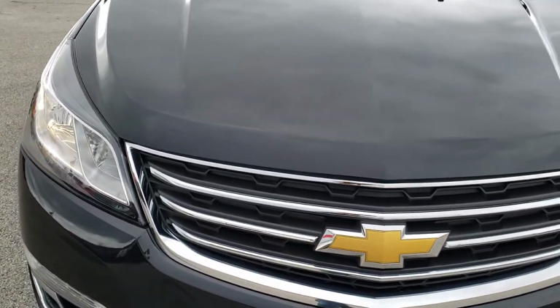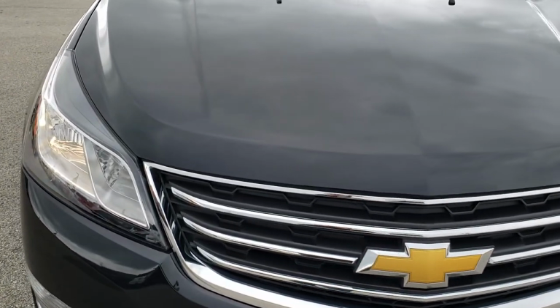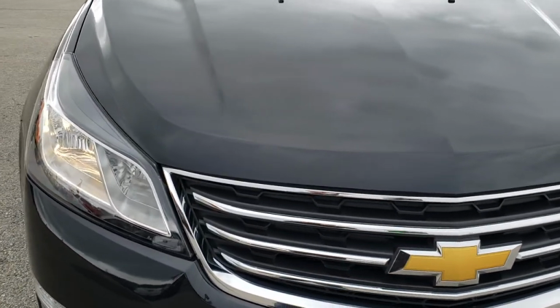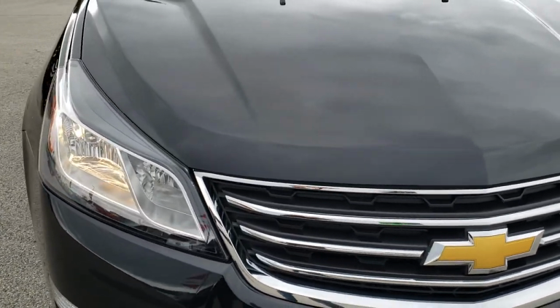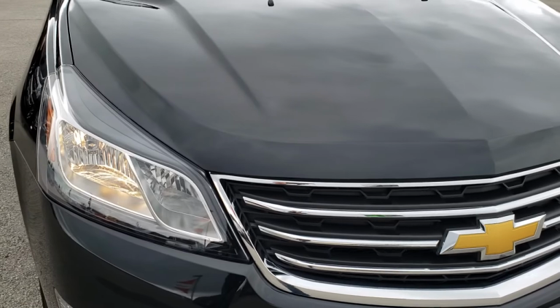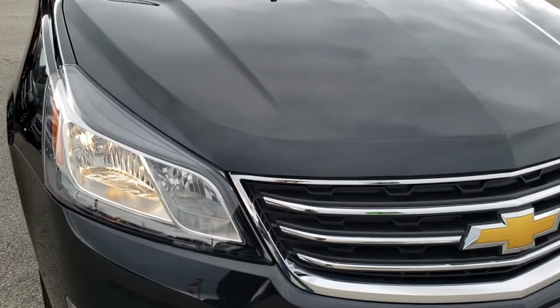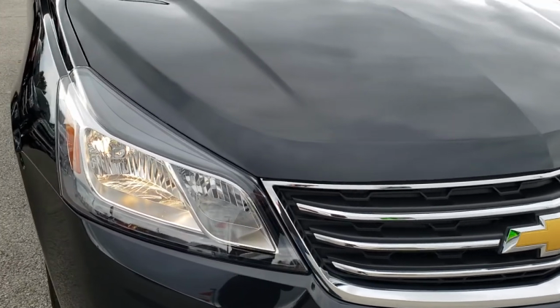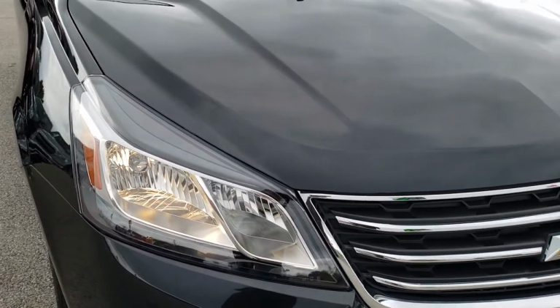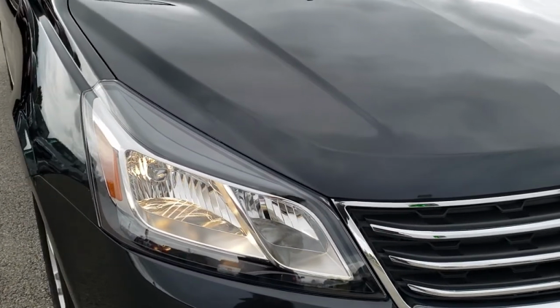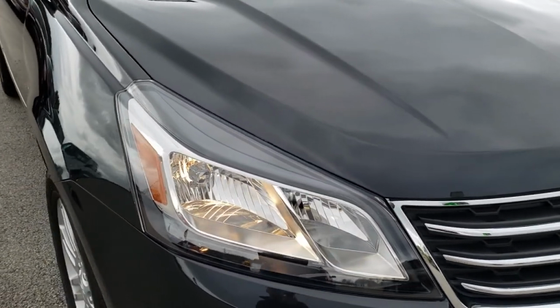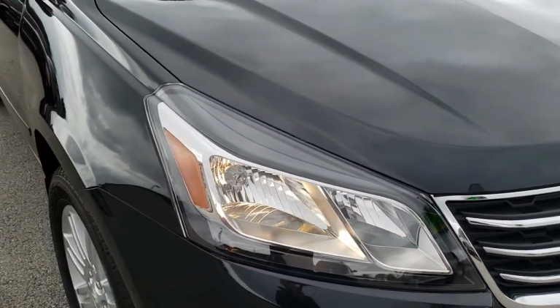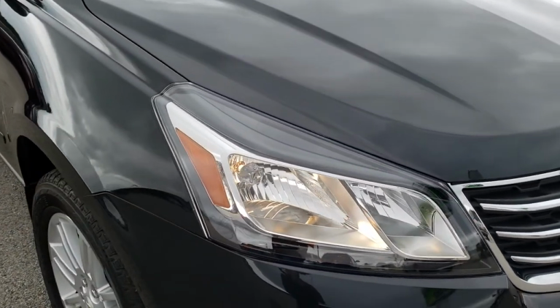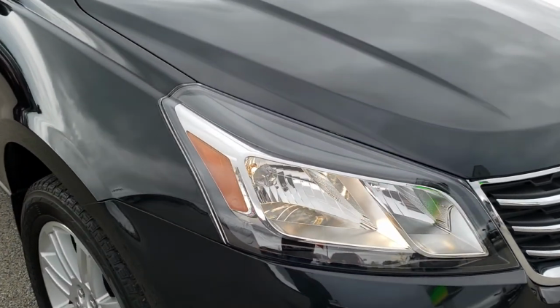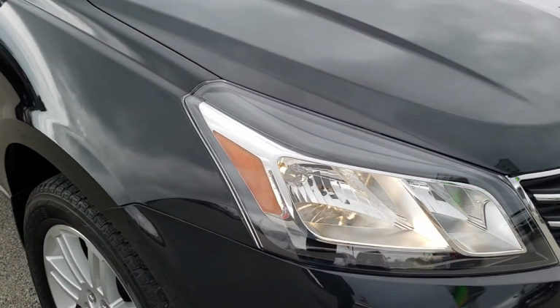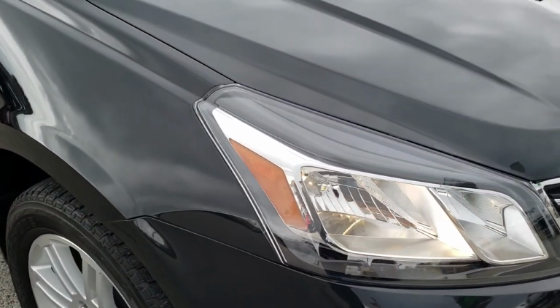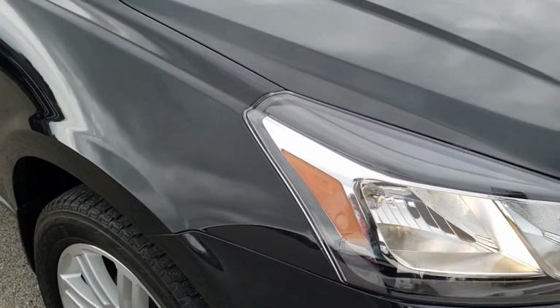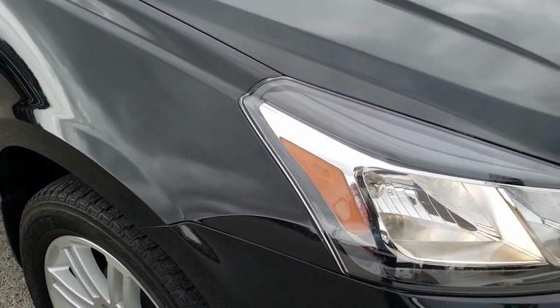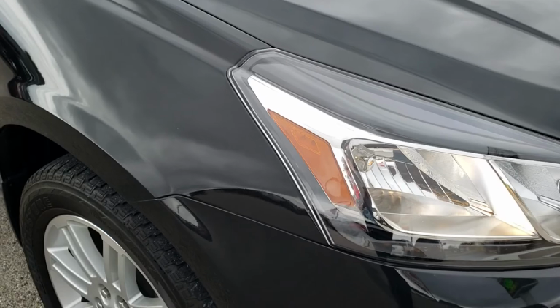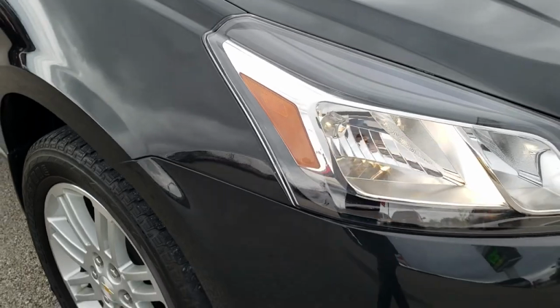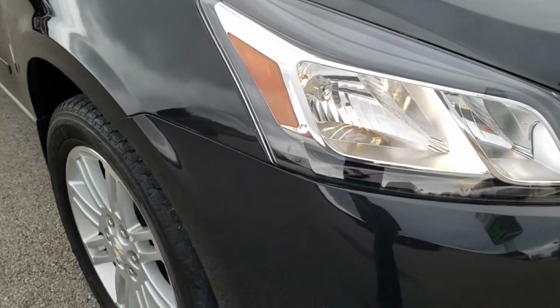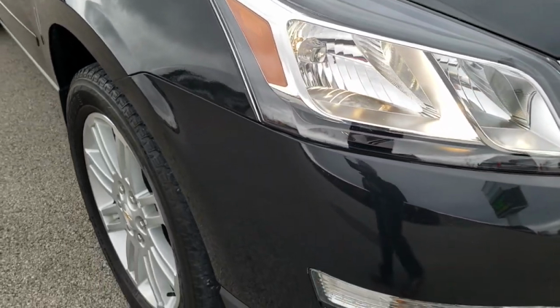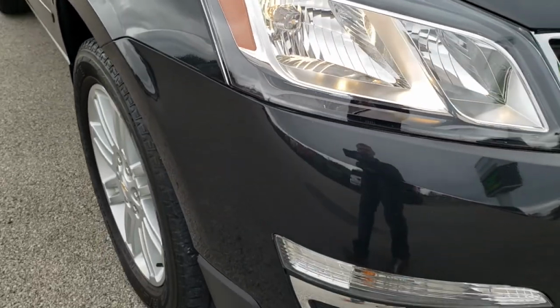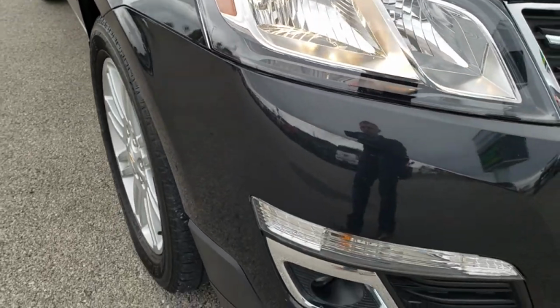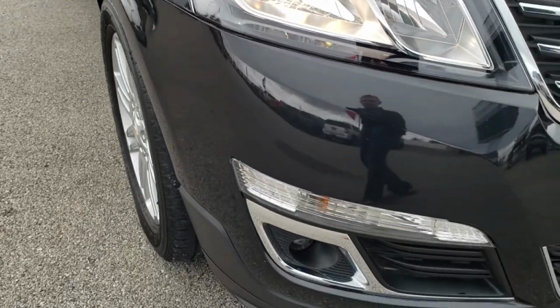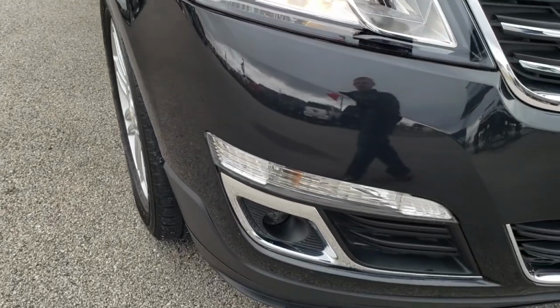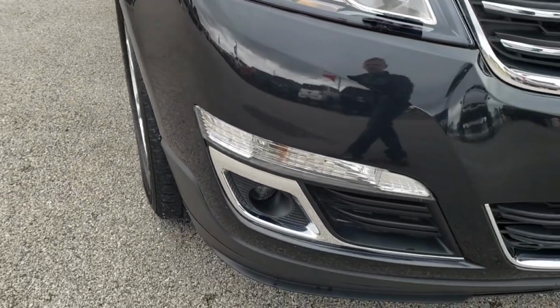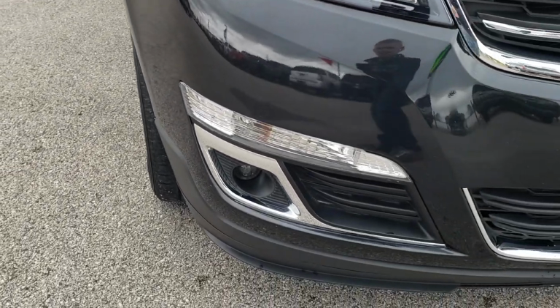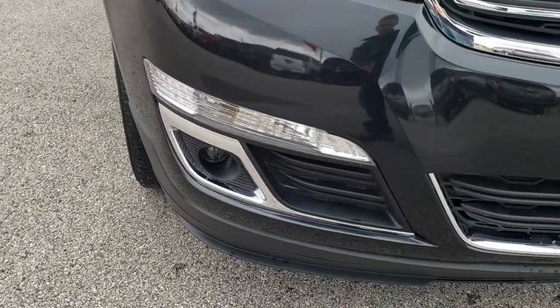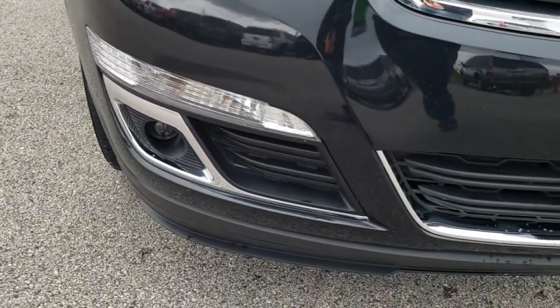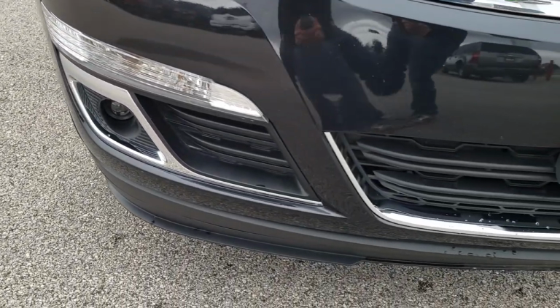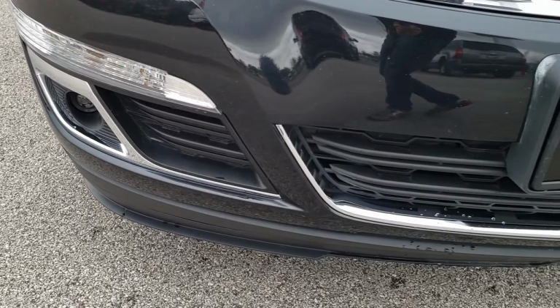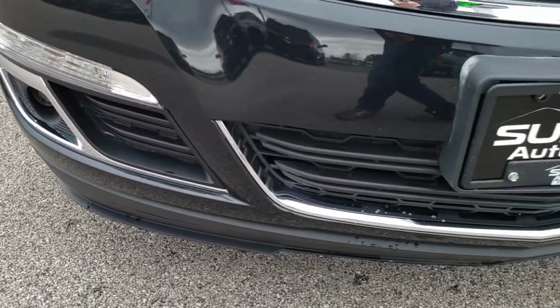This vehicle has a 3.6 liter V6 motor. From this HD video you will be able to tell that this vehicle is extremely clean all the way around, inside and out.